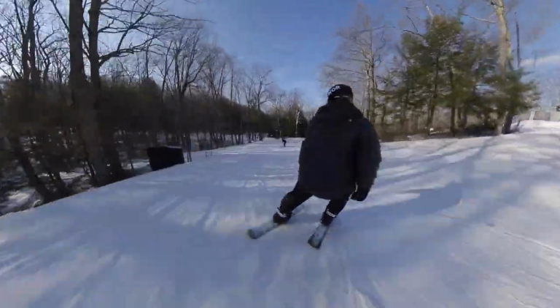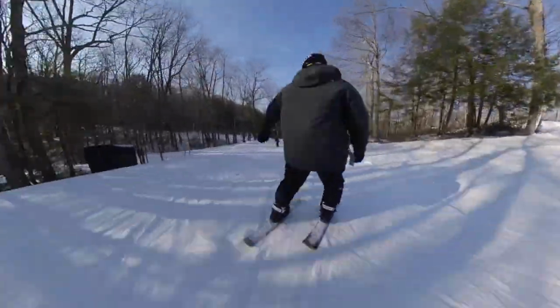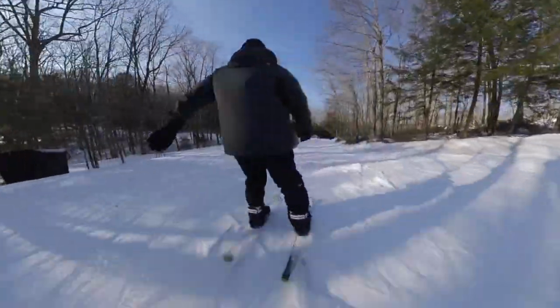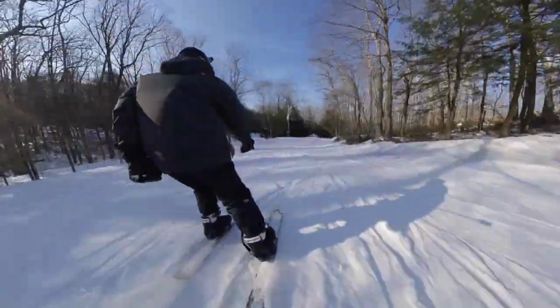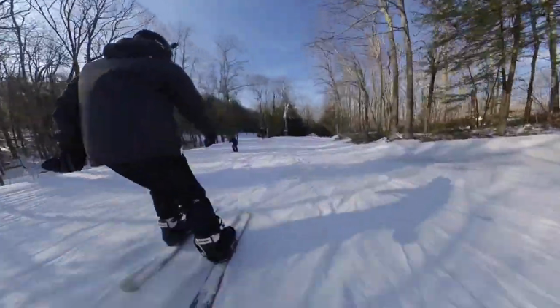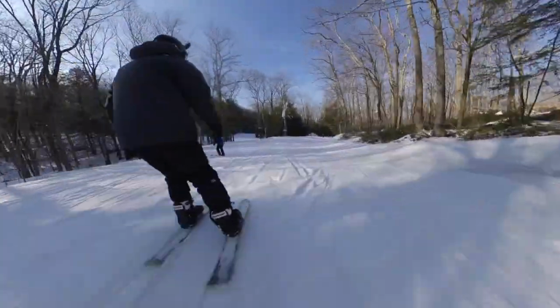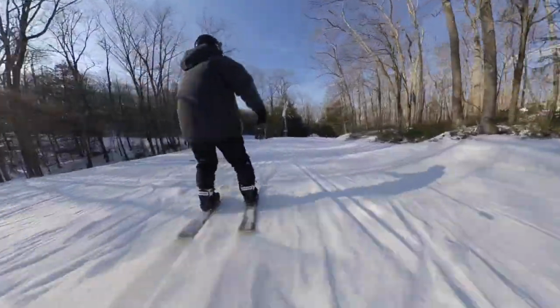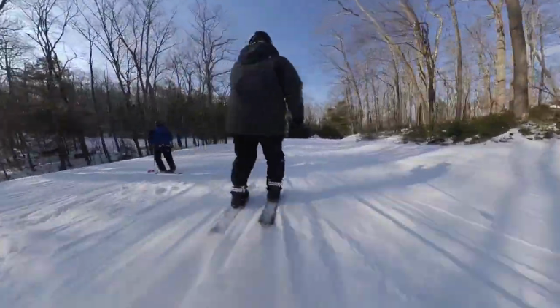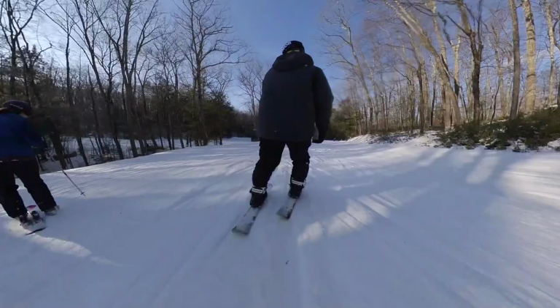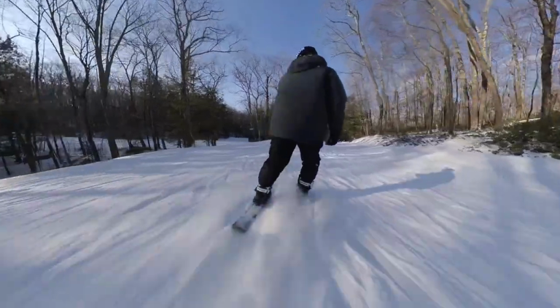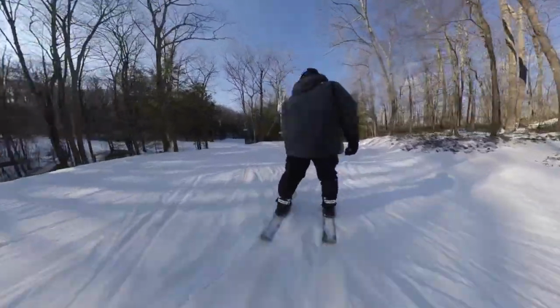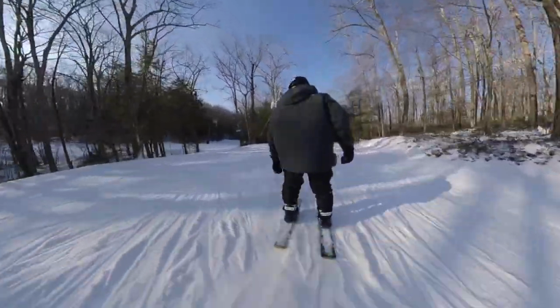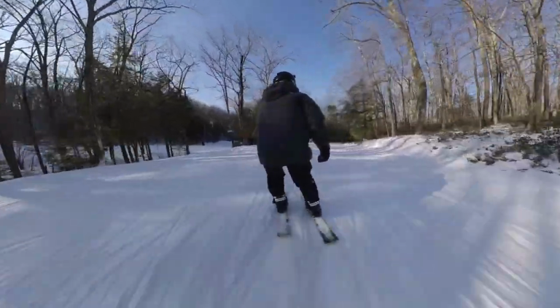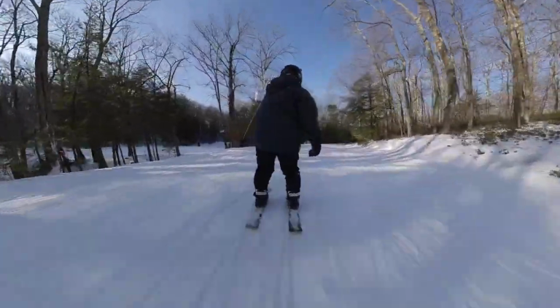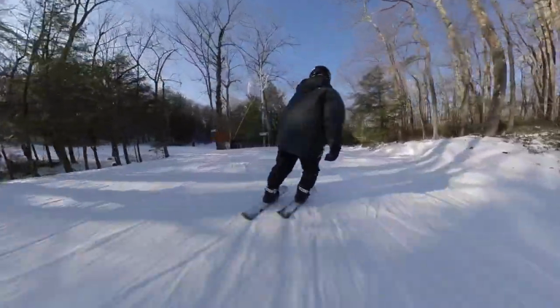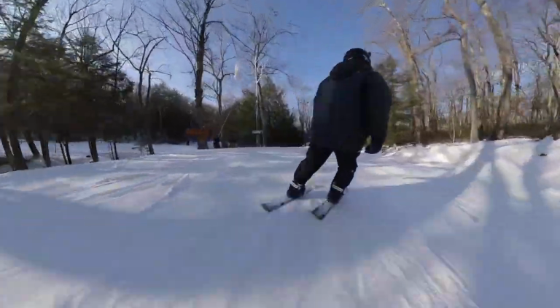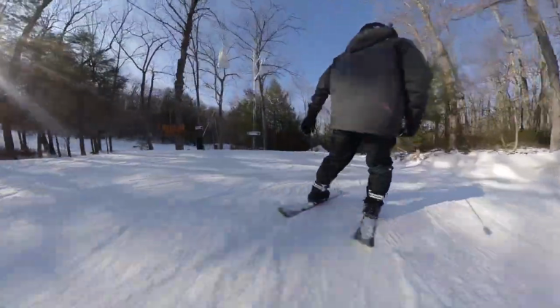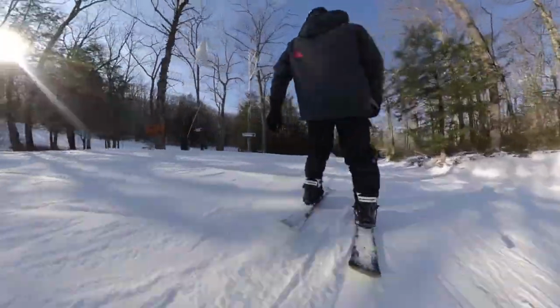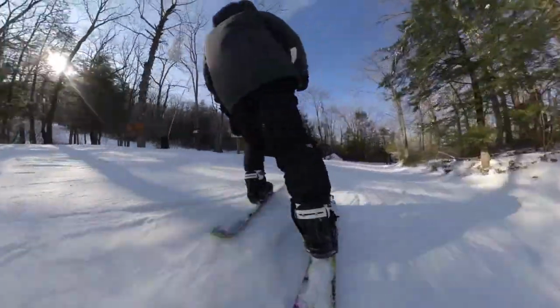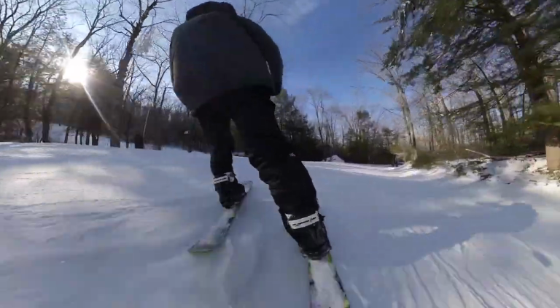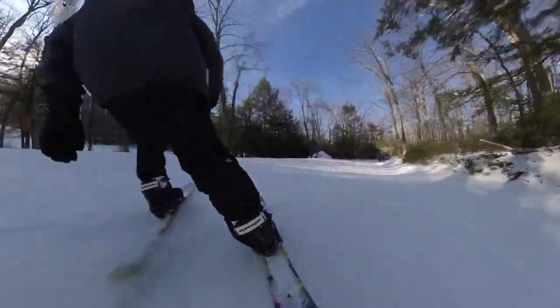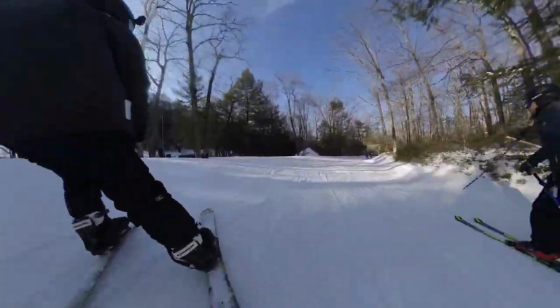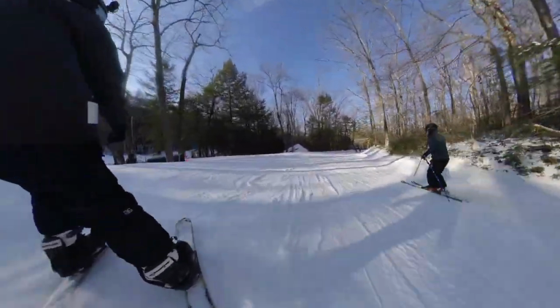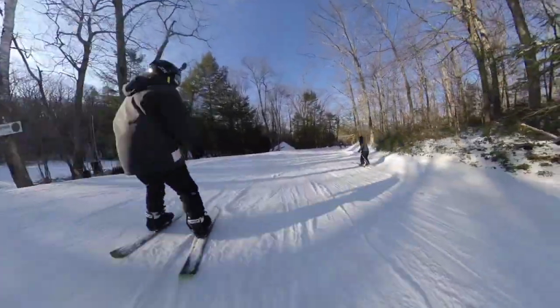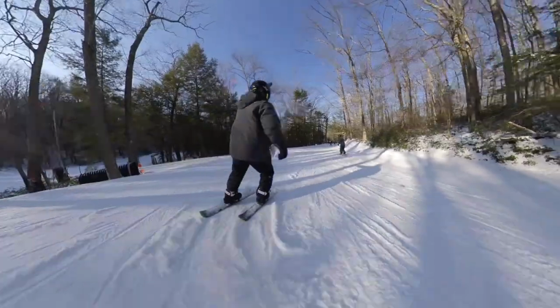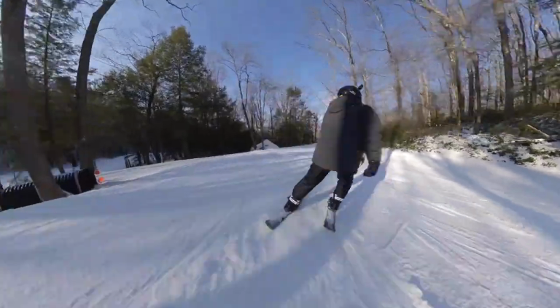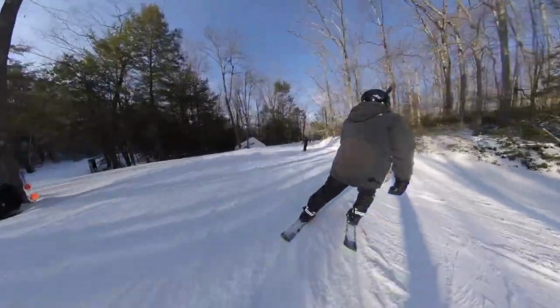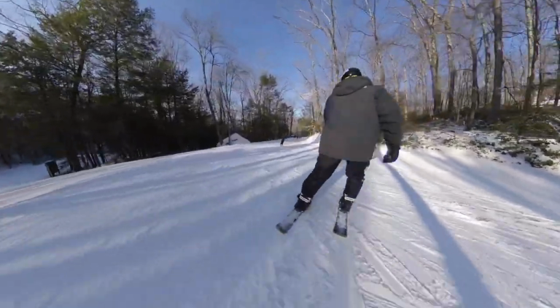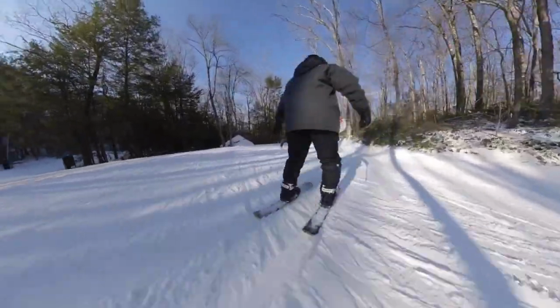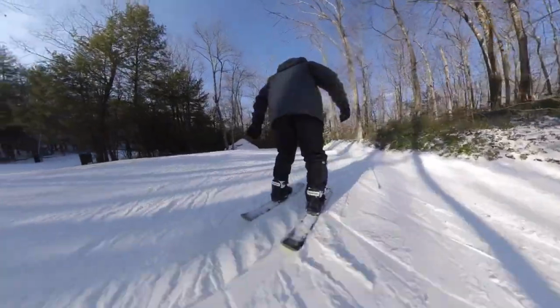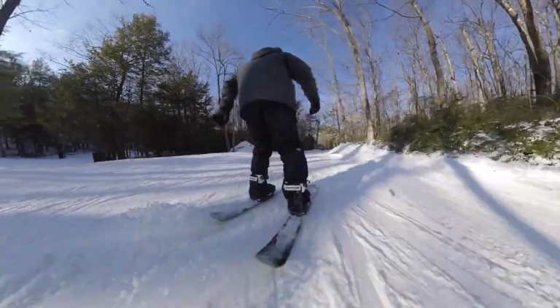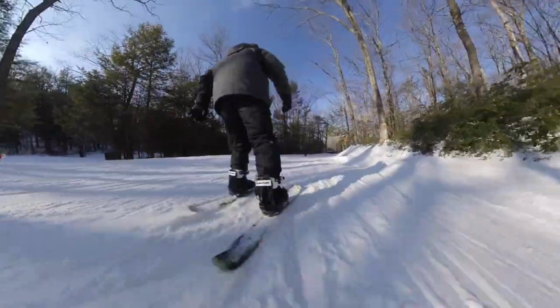We took some nice easy trails that led us across the mountain. It was a nice, laid-back, leisurely ride. We'll be maintained — find us somewhere here kicking back.